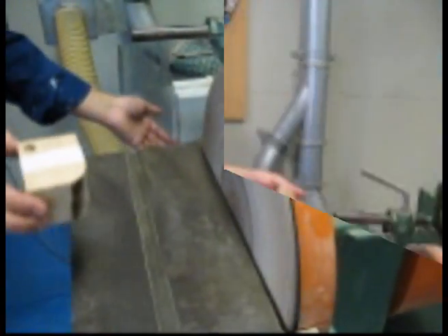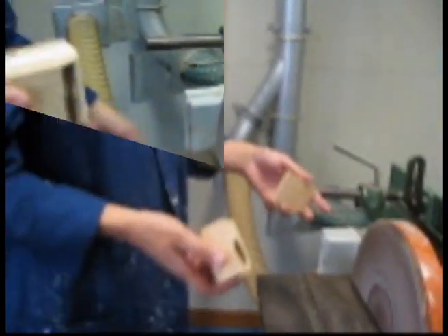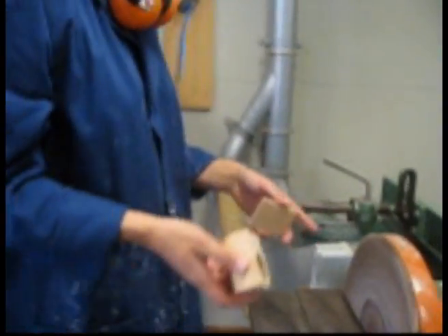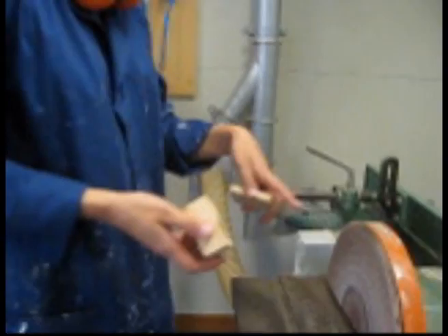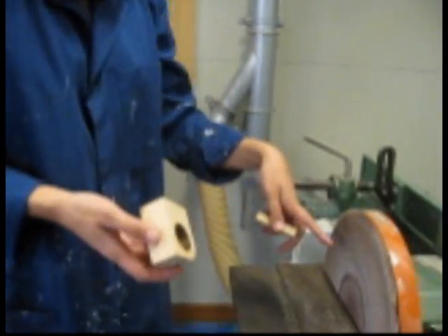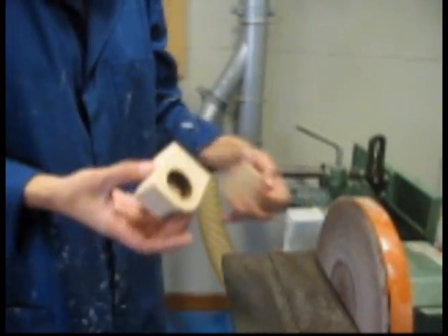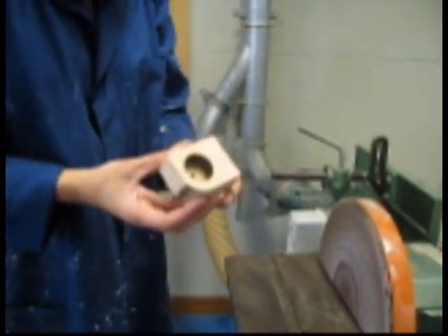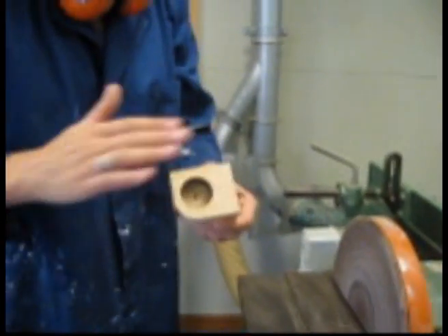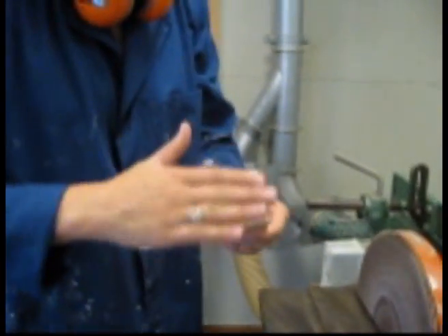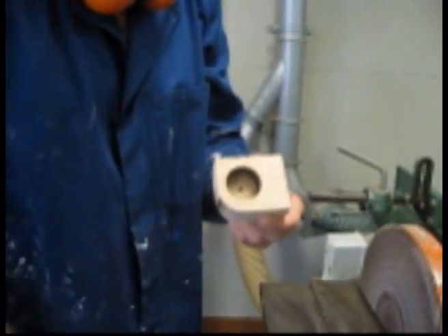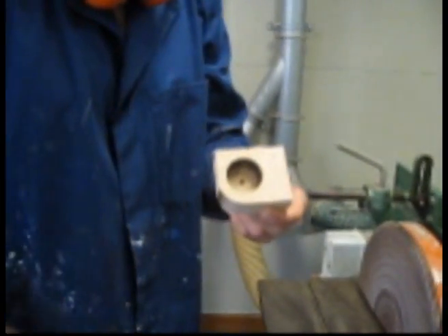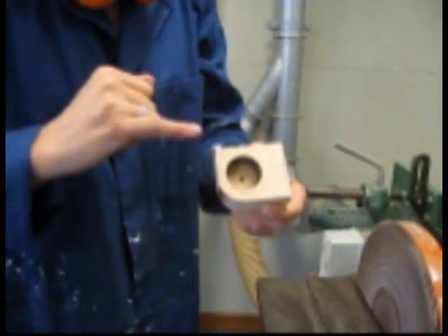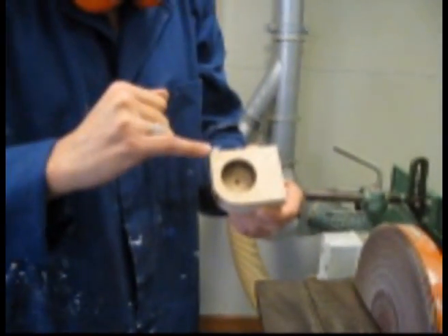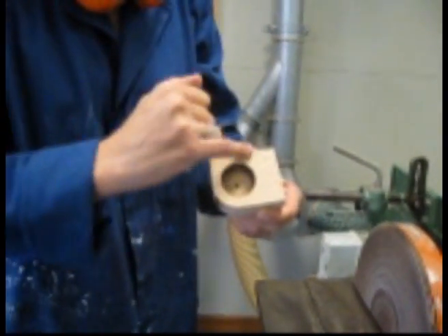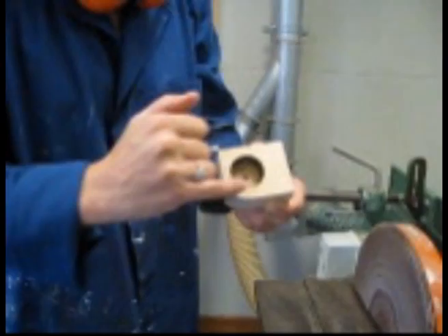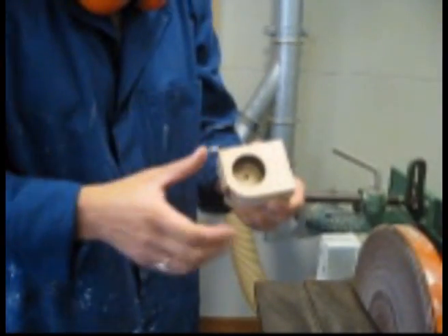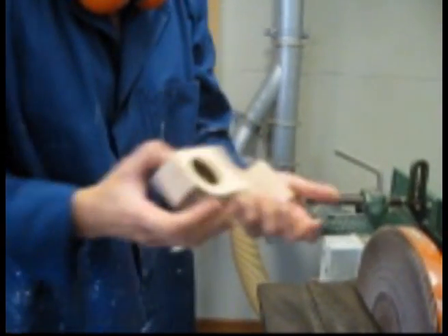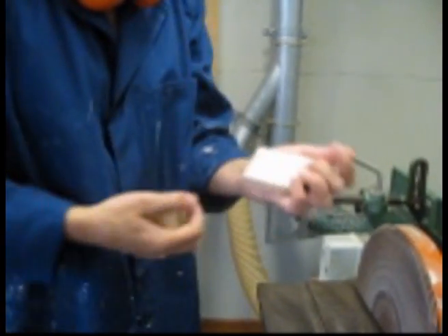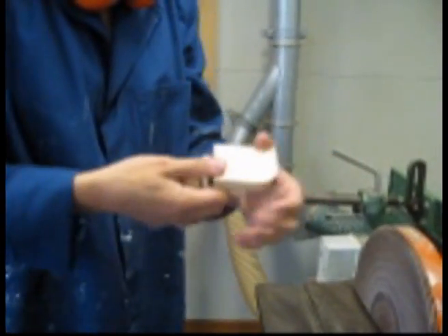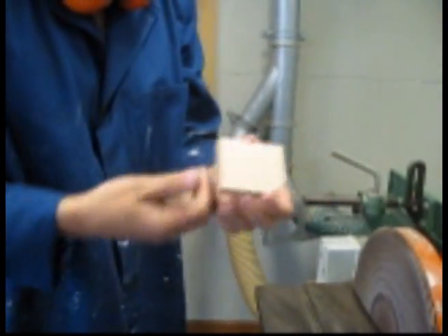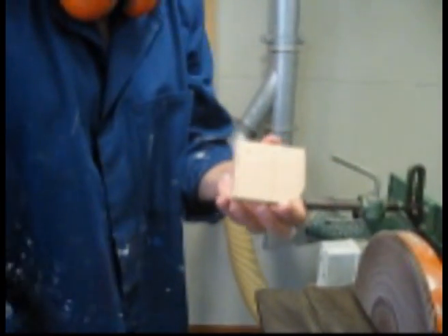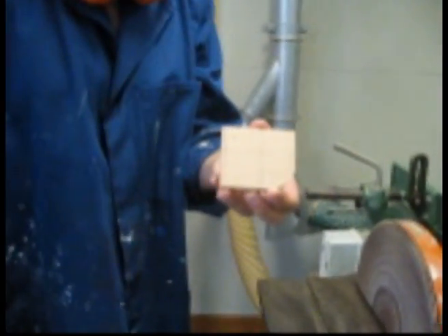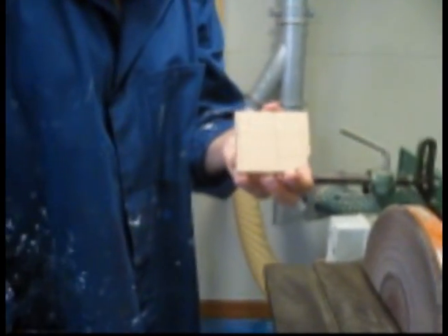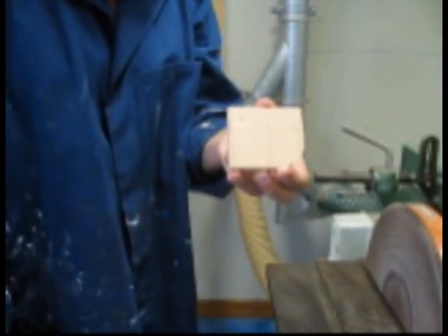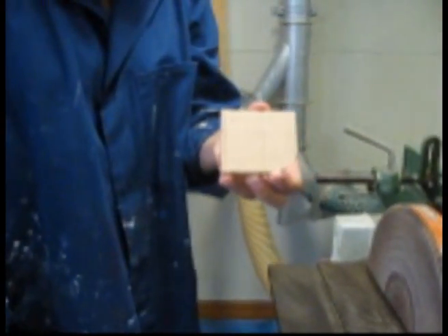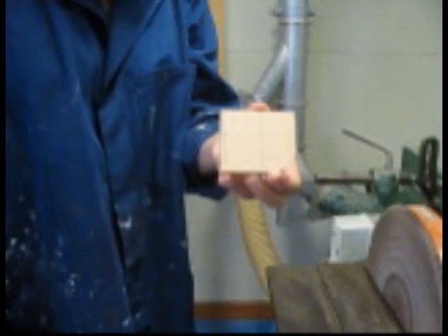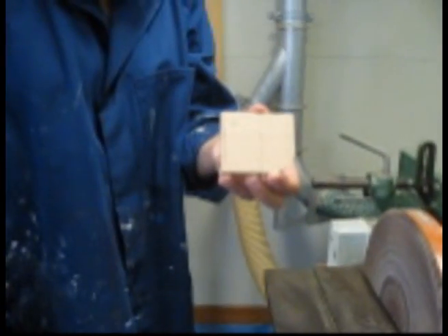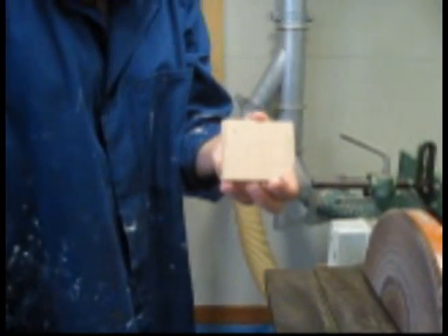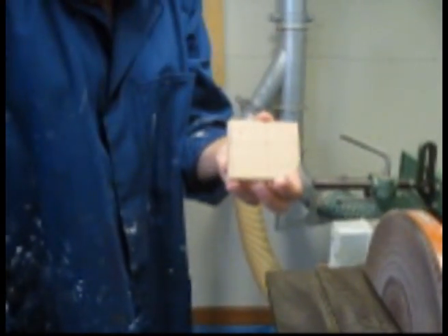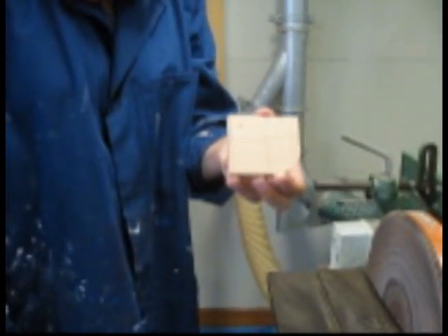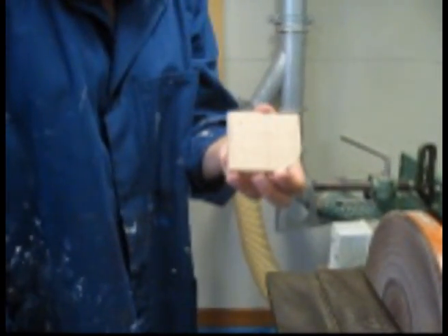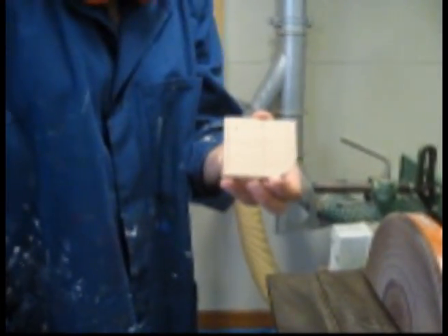I'm now going to use the disc sander to sand down the inside of my box and I'll be able to remove the lead pencil marks and sand down the inside of the lid. It's not a large enough piece to do on the disc sander so you'll have to do that by hand.